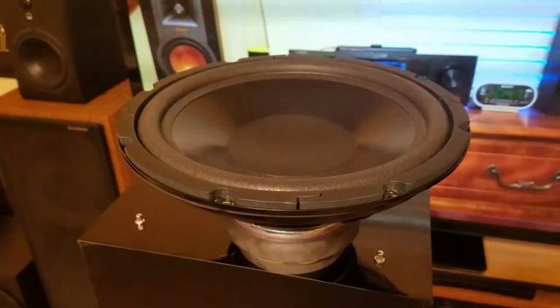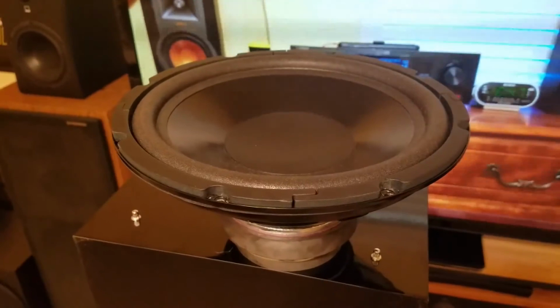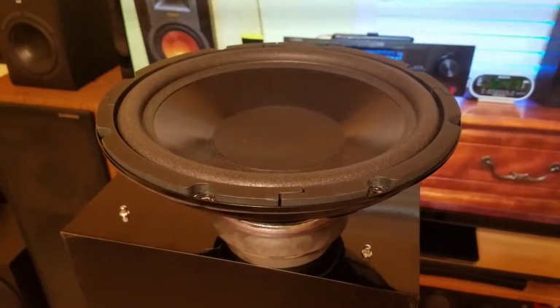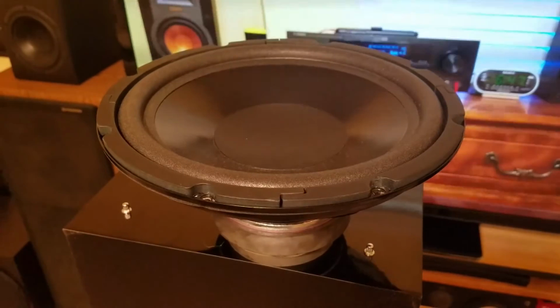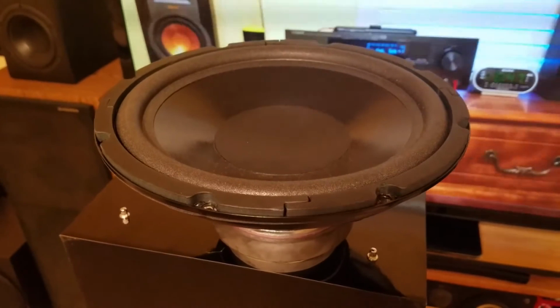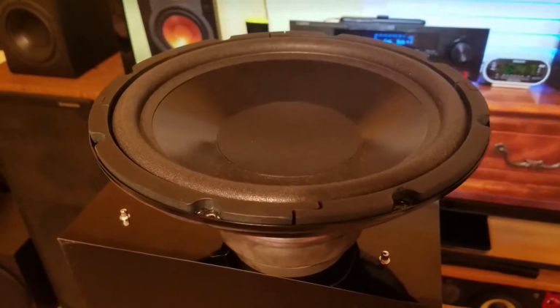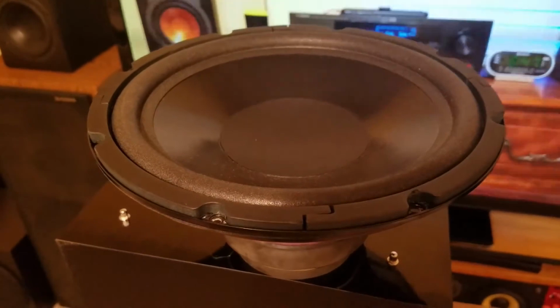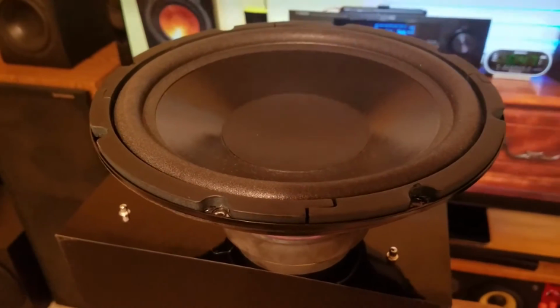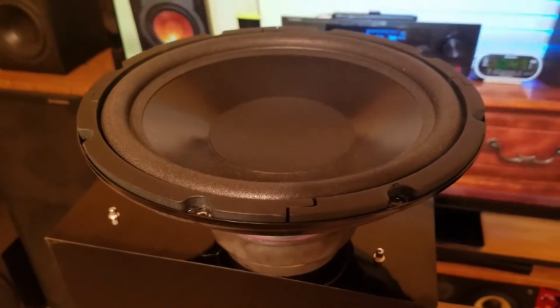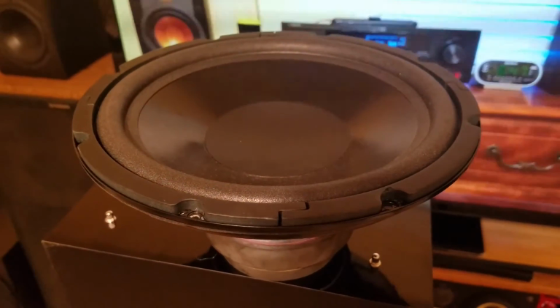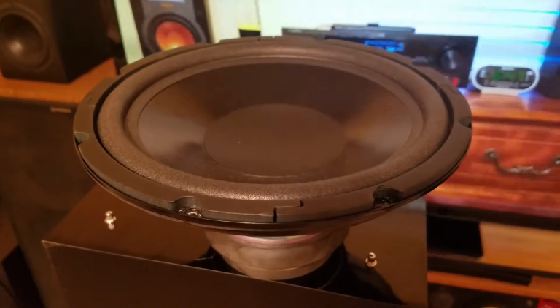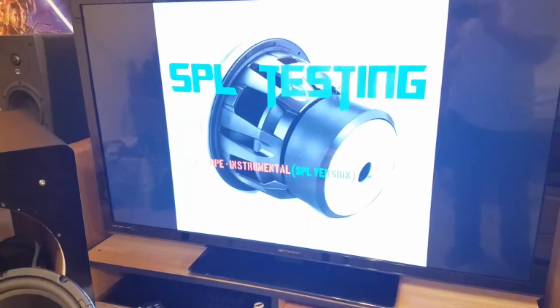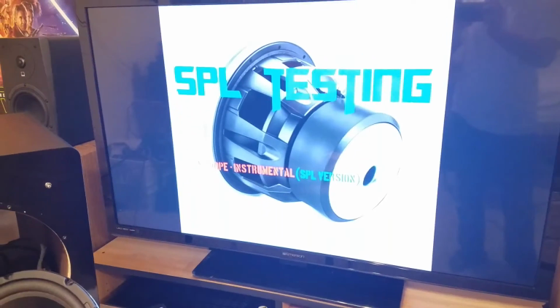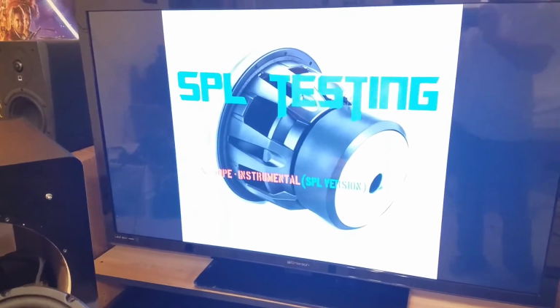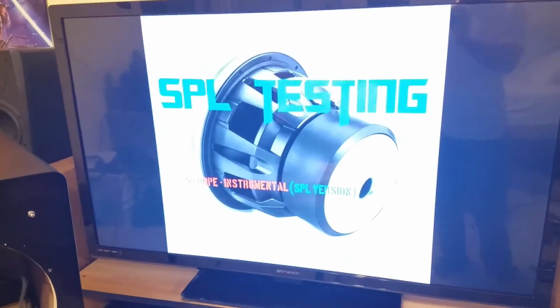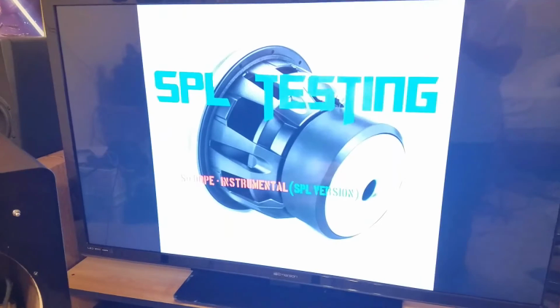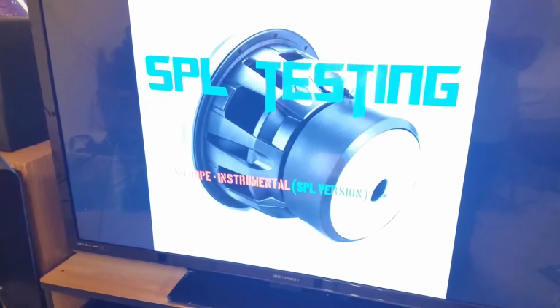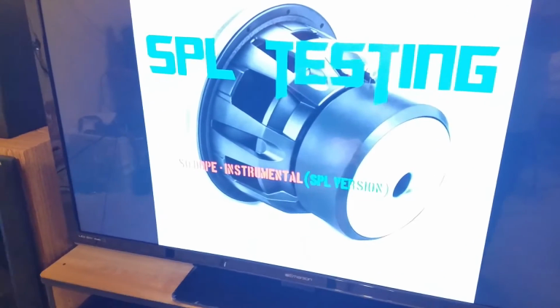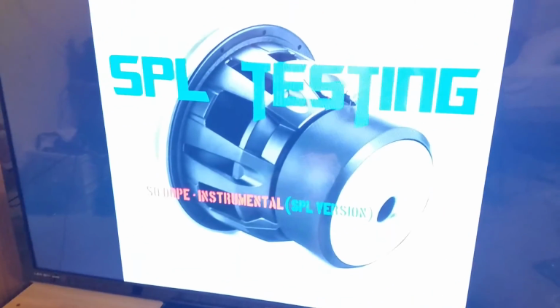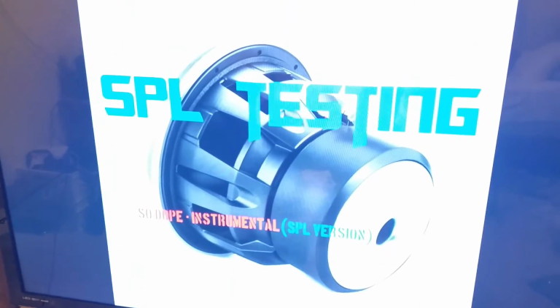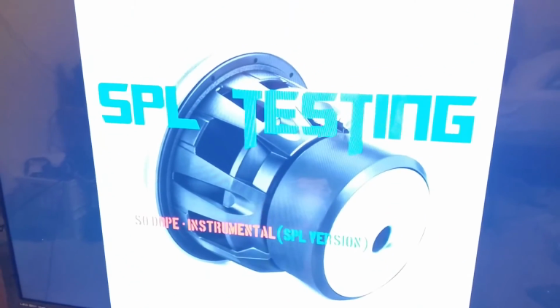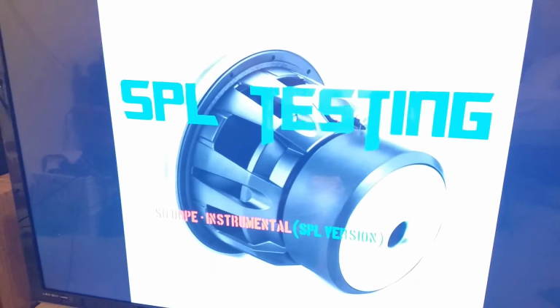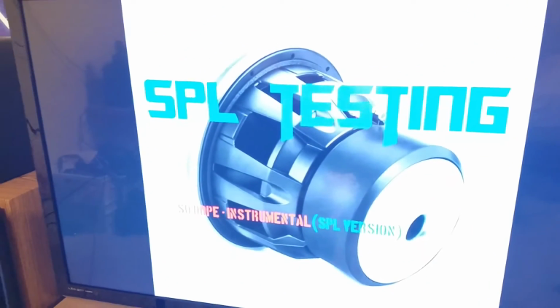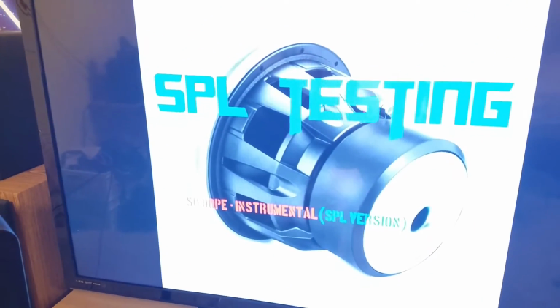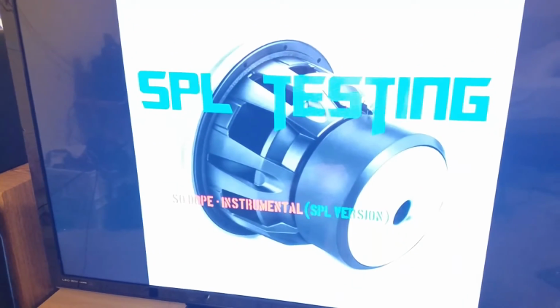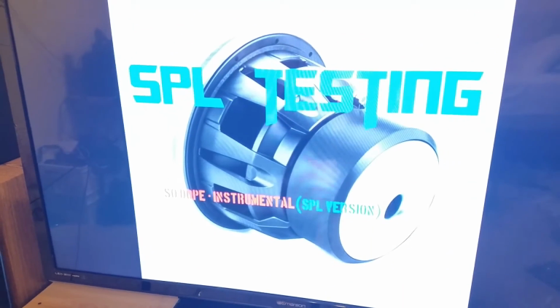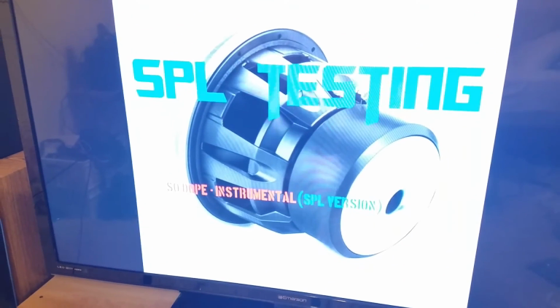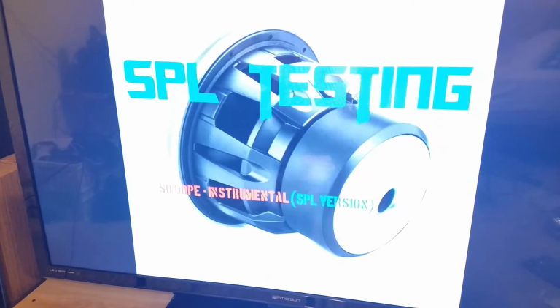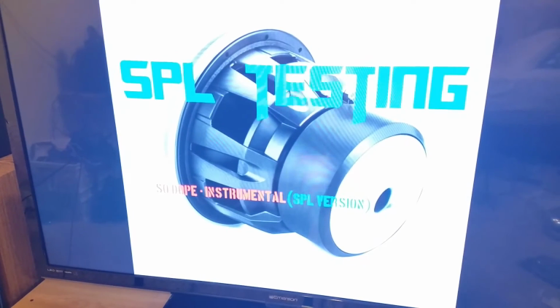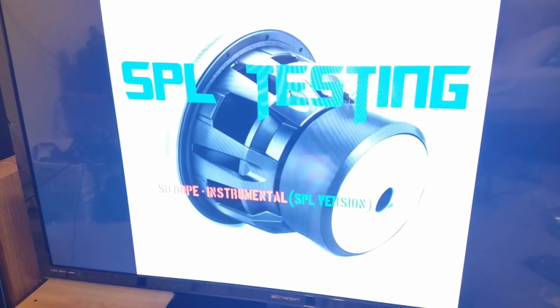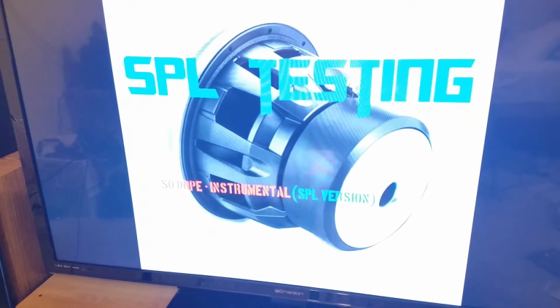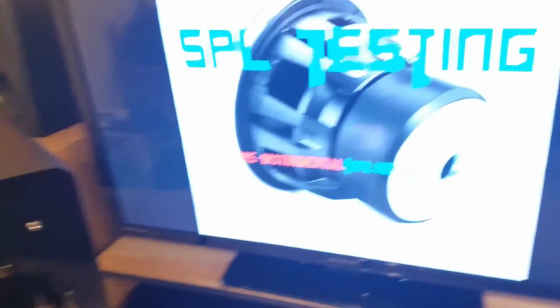So real quick, for the fun of it, let's do an open-air woofer excursion test. Here's the song I recommend for testing this — we're gonna be SPL testing with a dope instrumental SPL version.